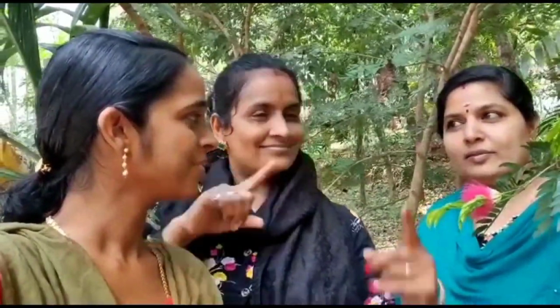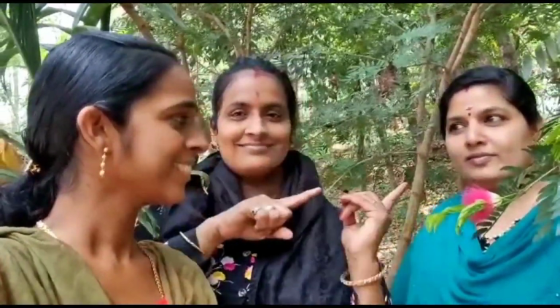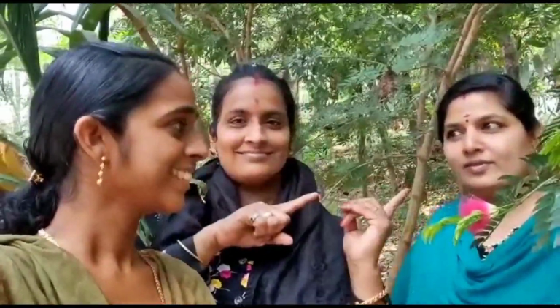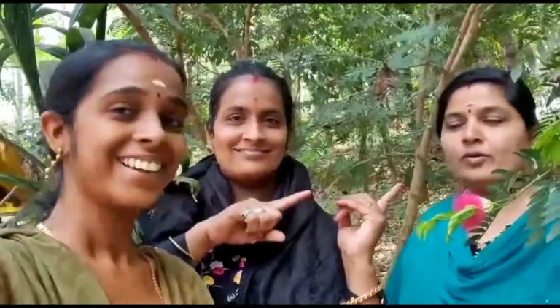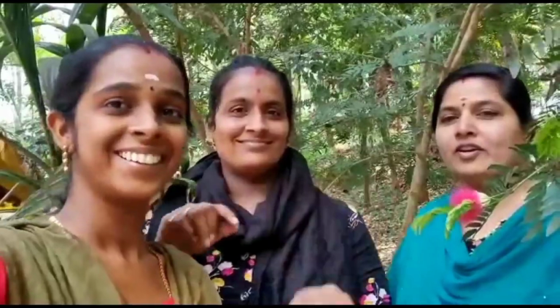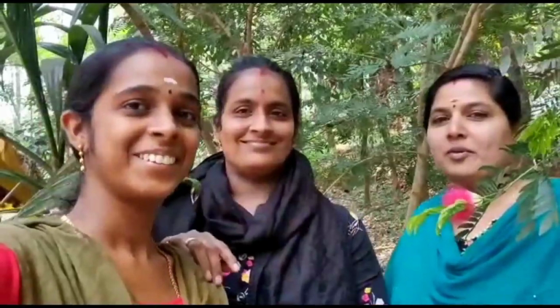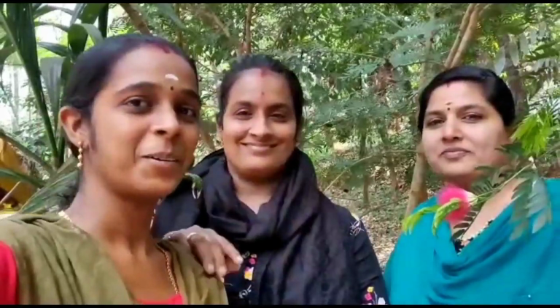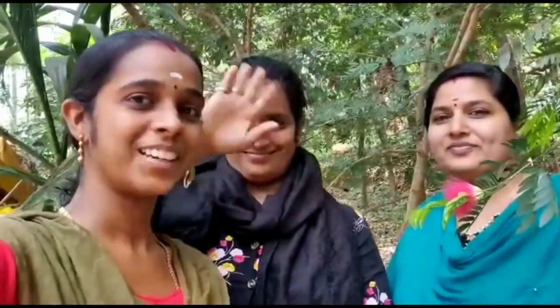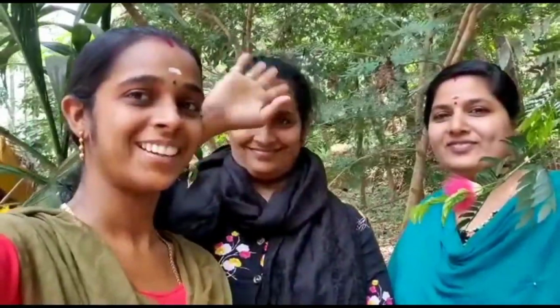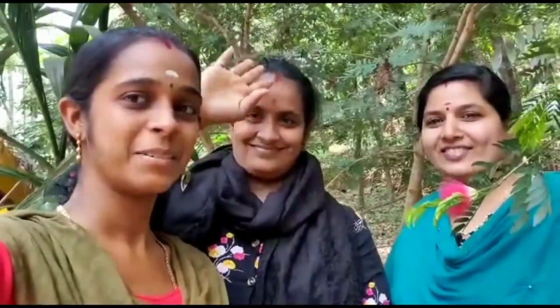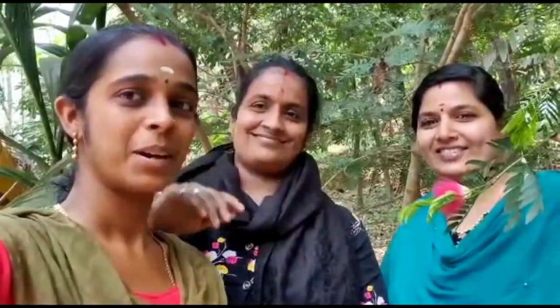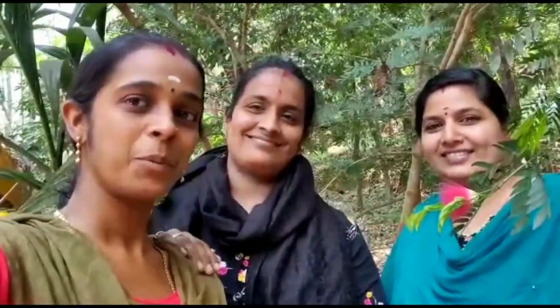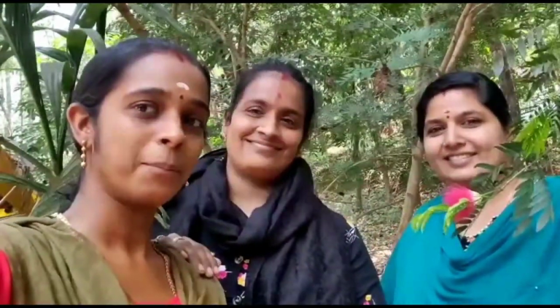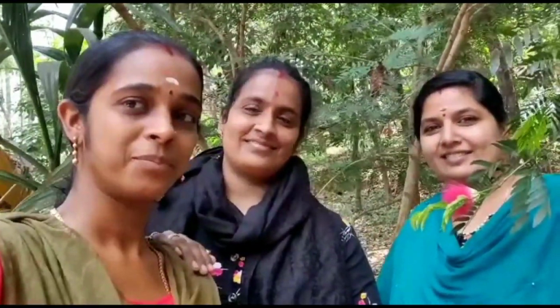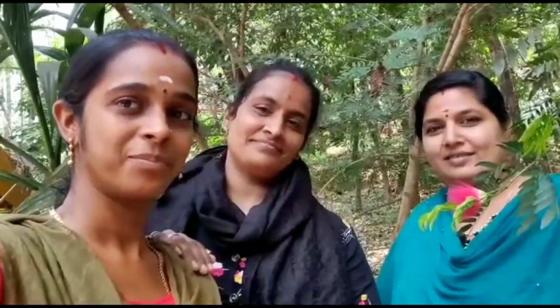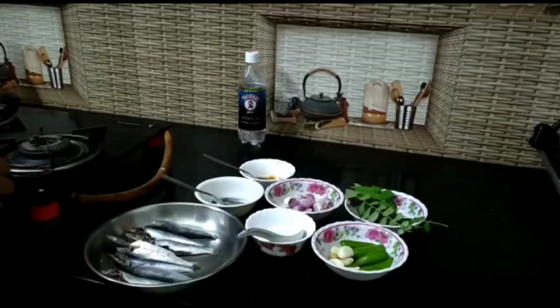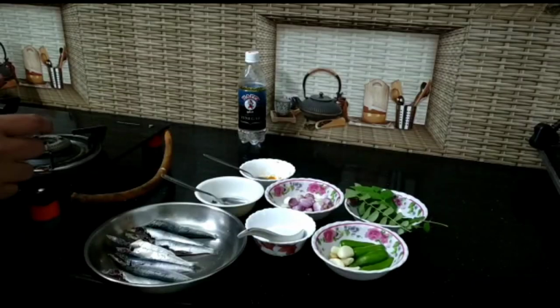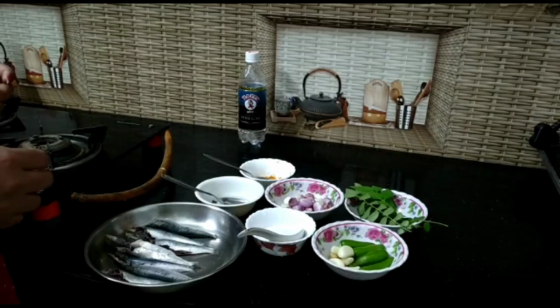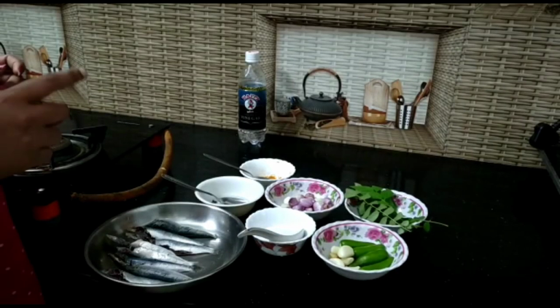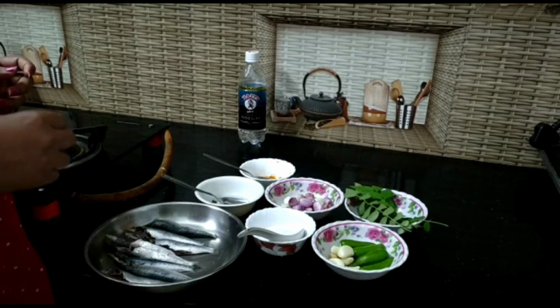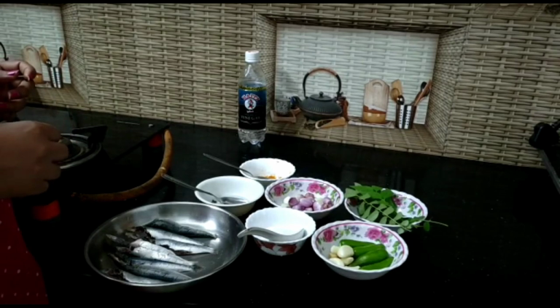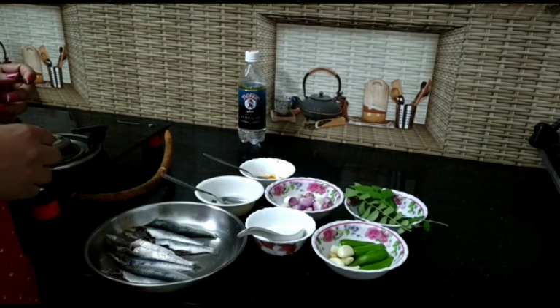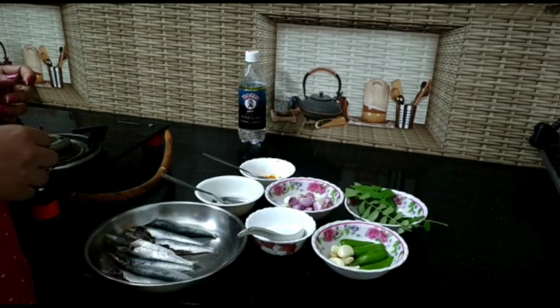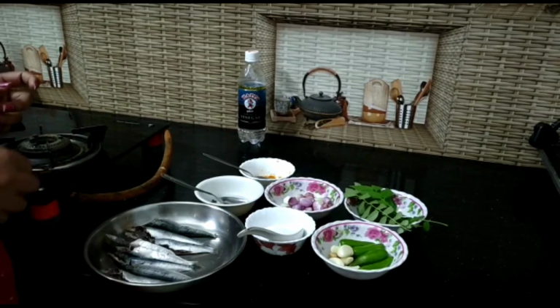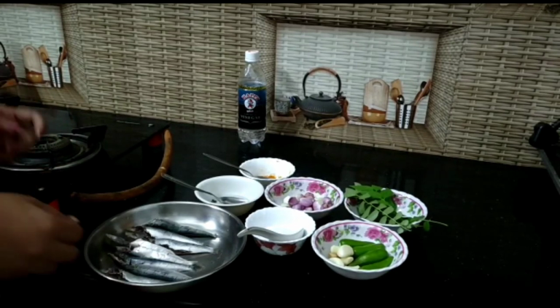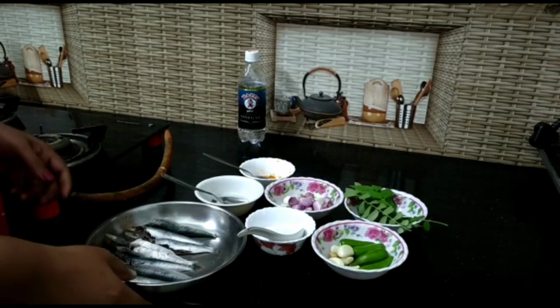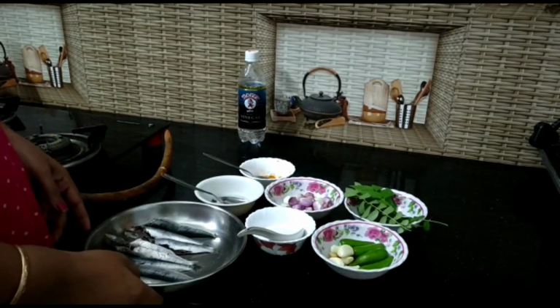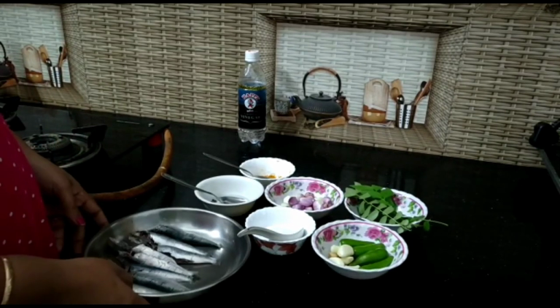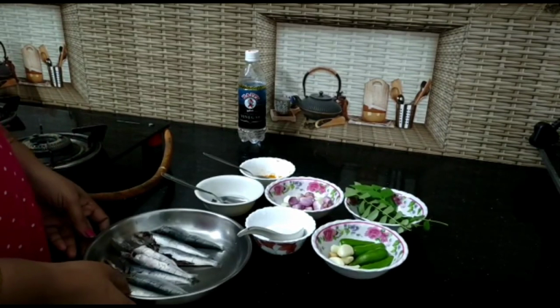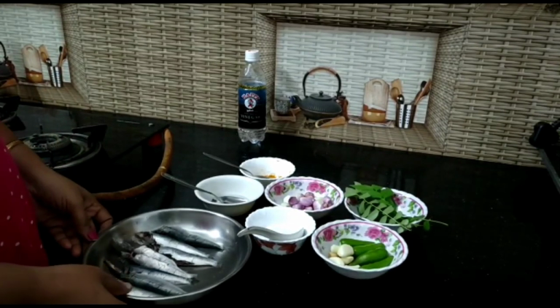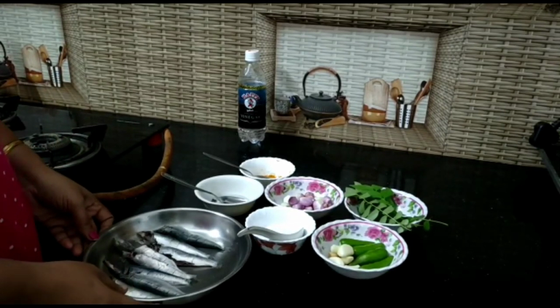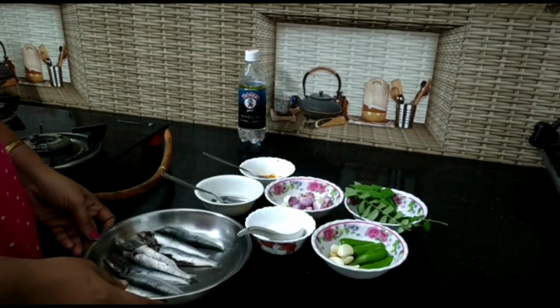I'm going to cook. Let's go. This is what I'm going to eat. I'm going to cut all the ingredients, make sure.